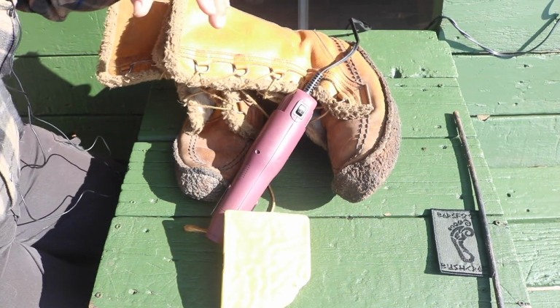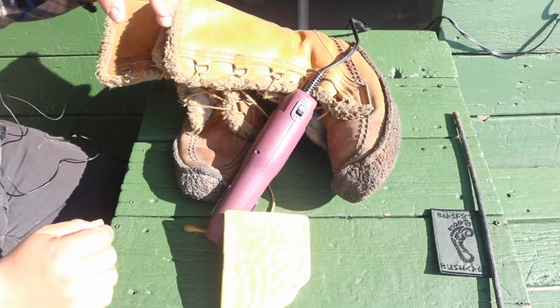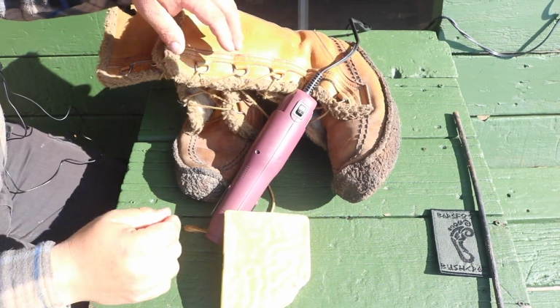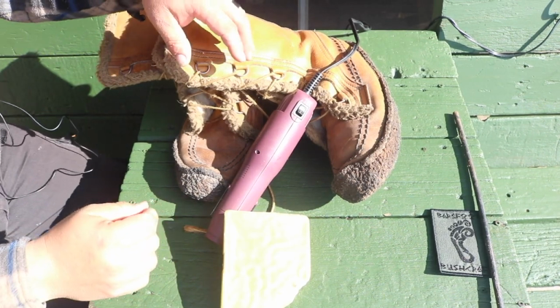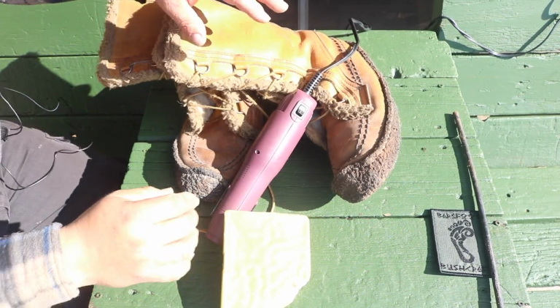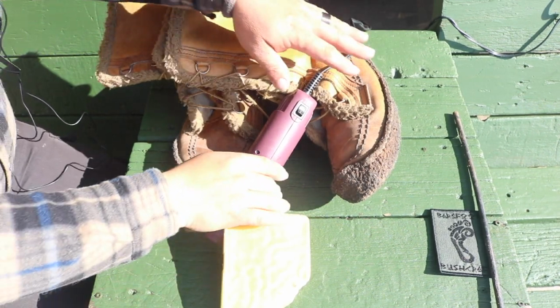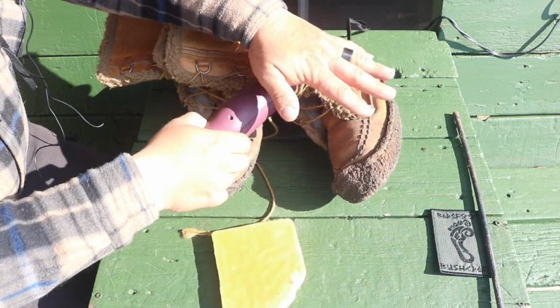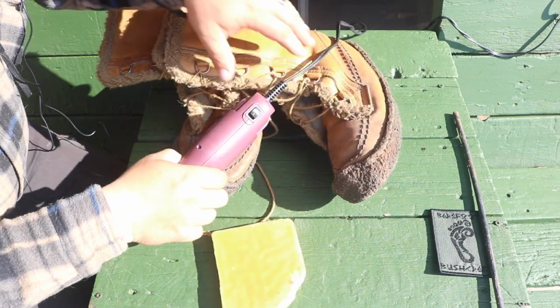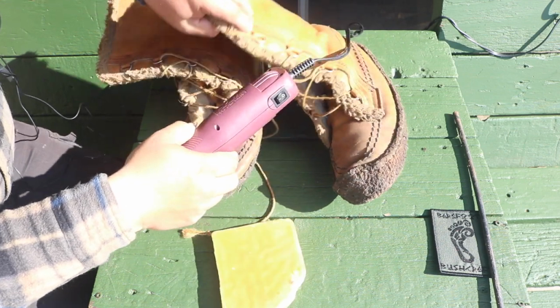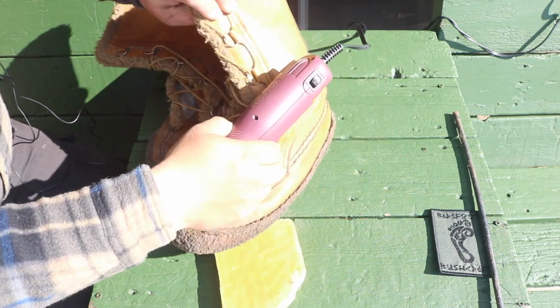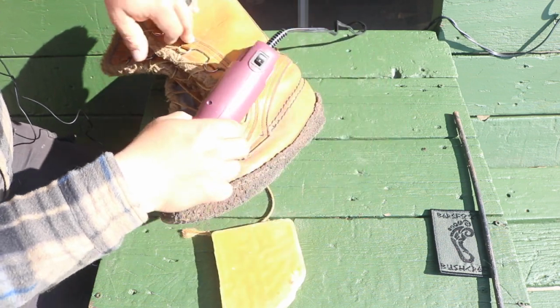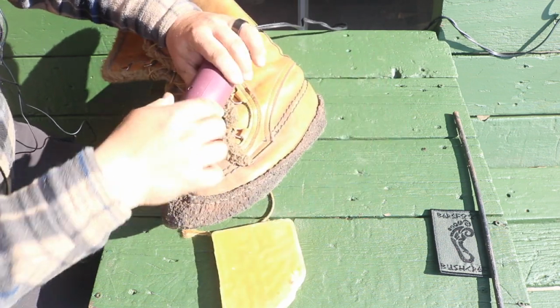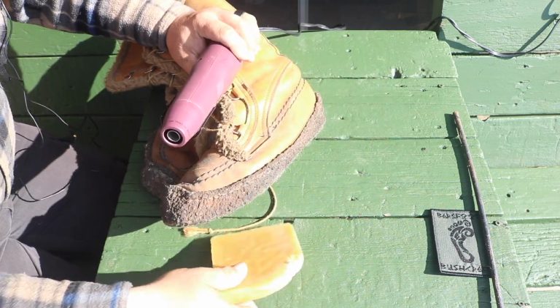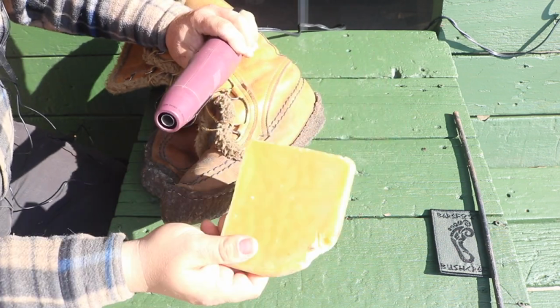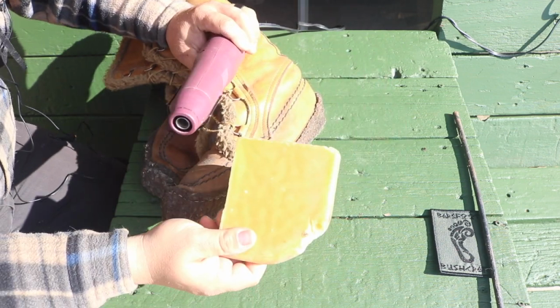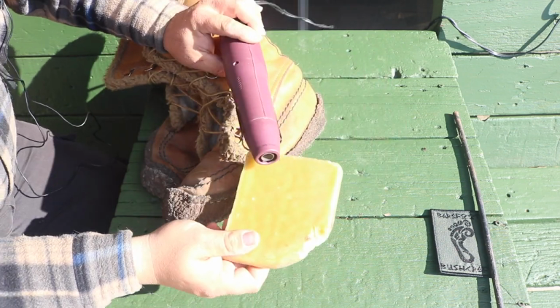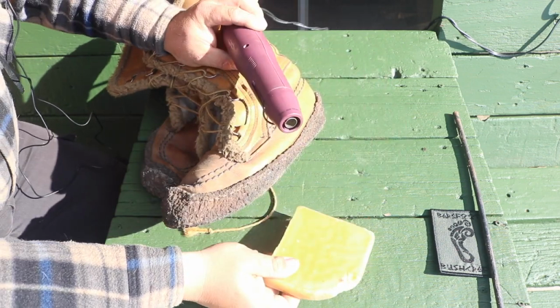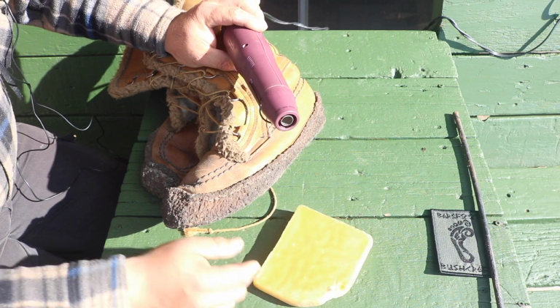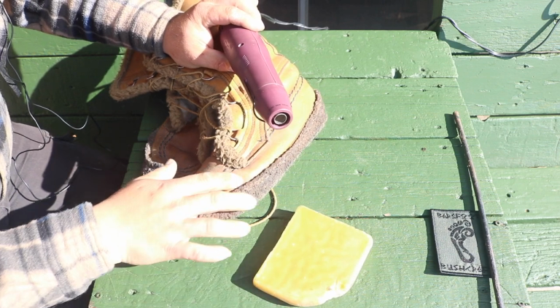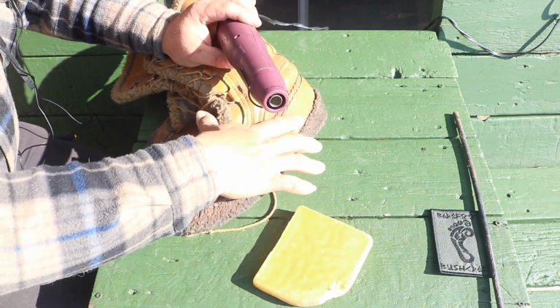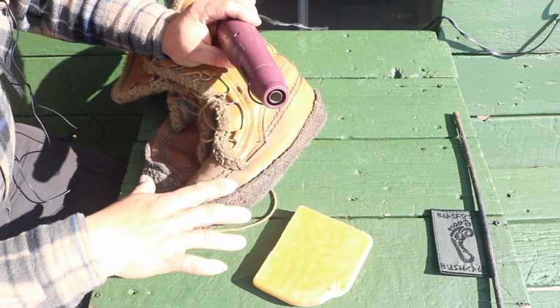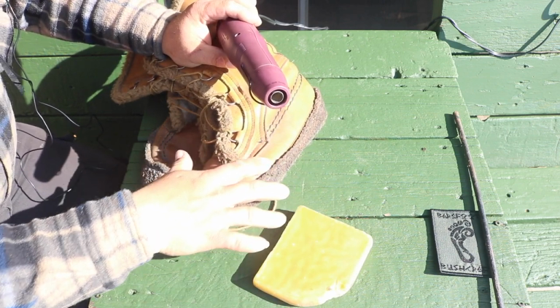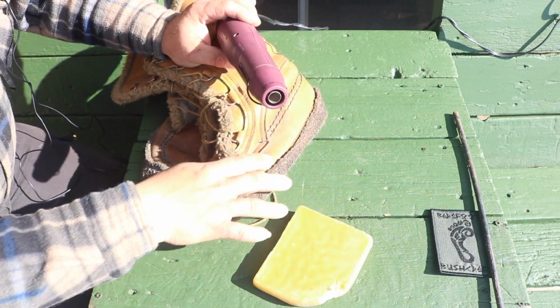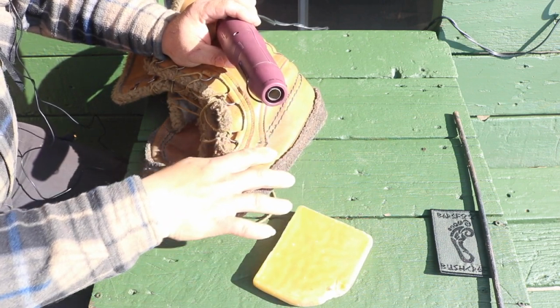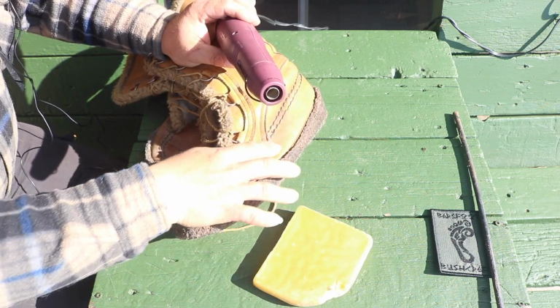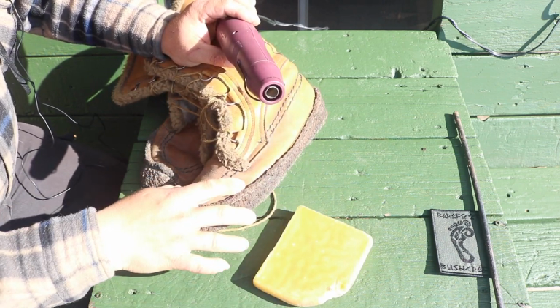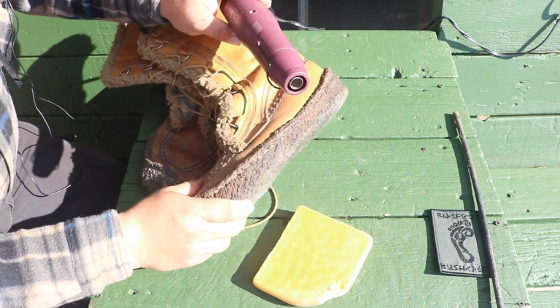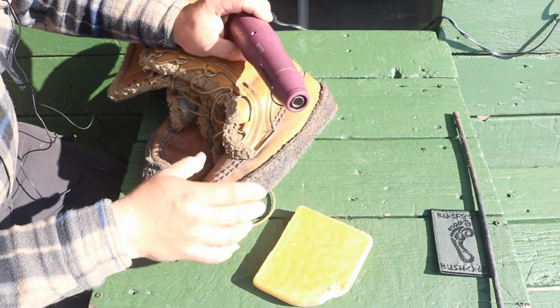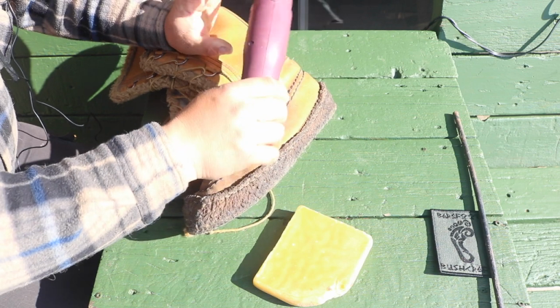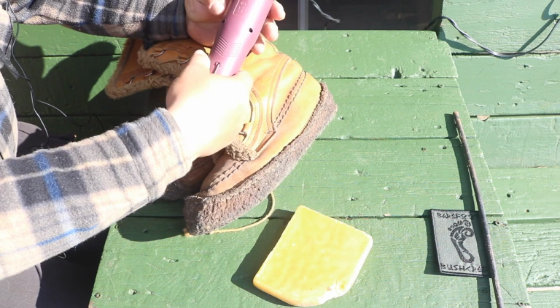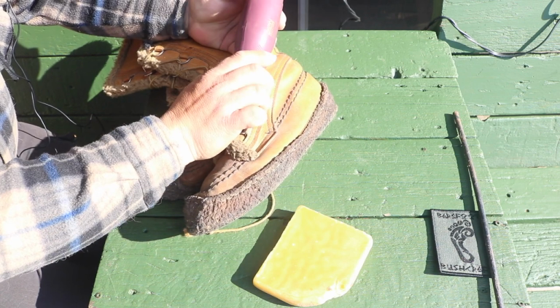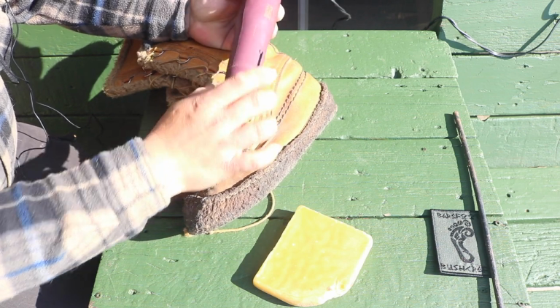The first thing we're going to do is take our heat gun. We have our beeswax in hand. We're going to start with the bottom of the boot just to get it started and ready, then turn on the heat gun.